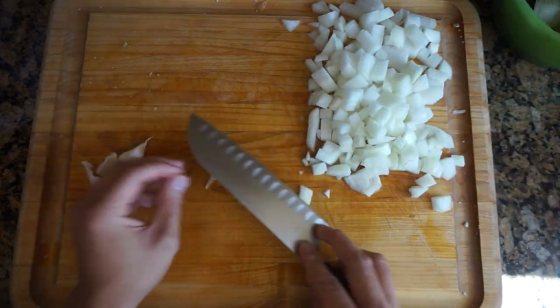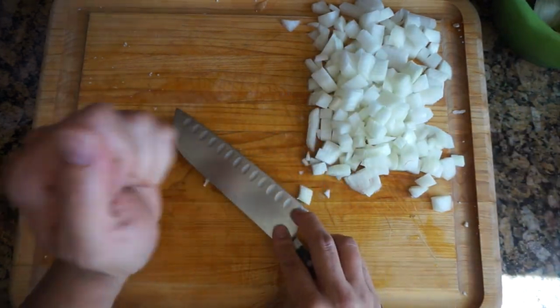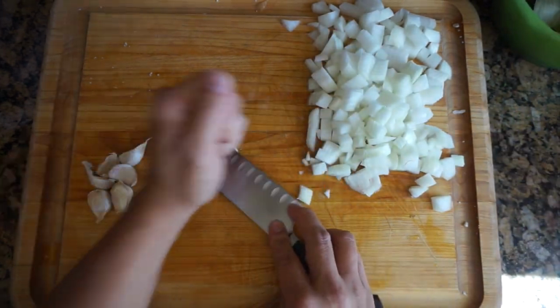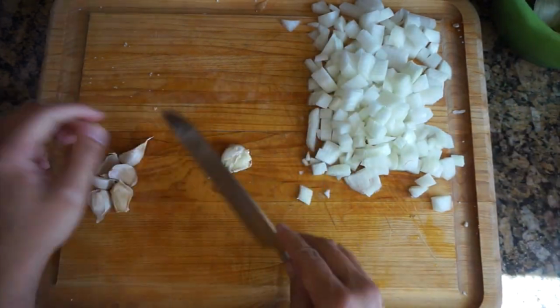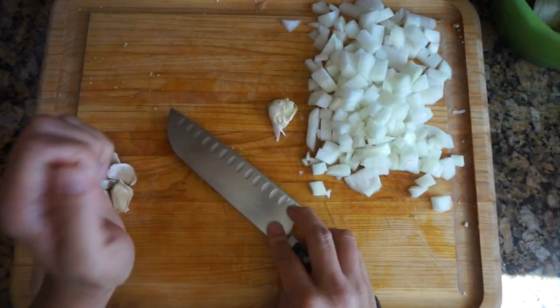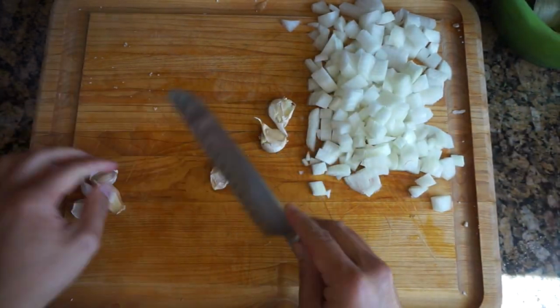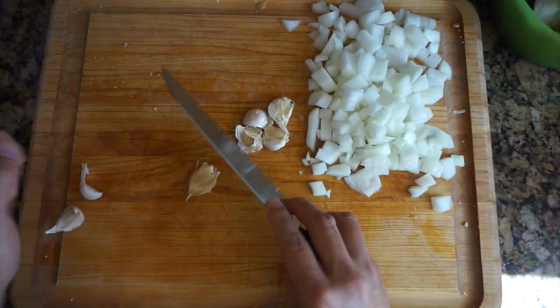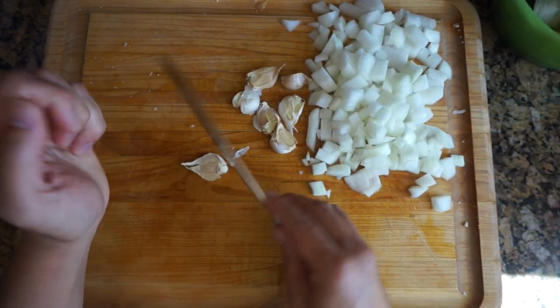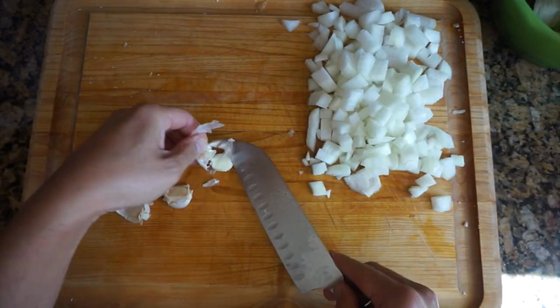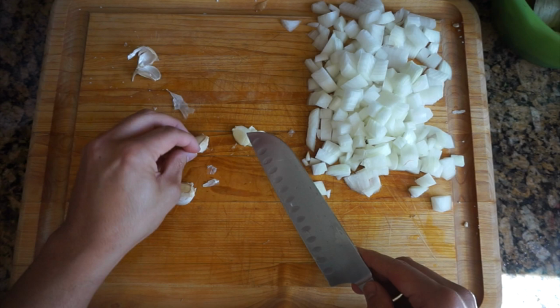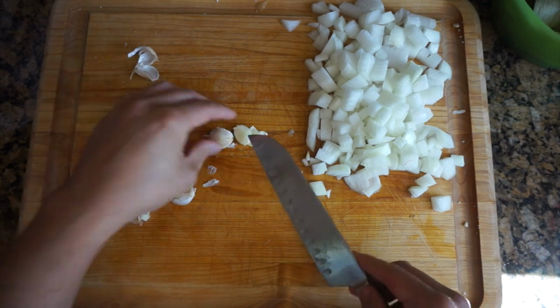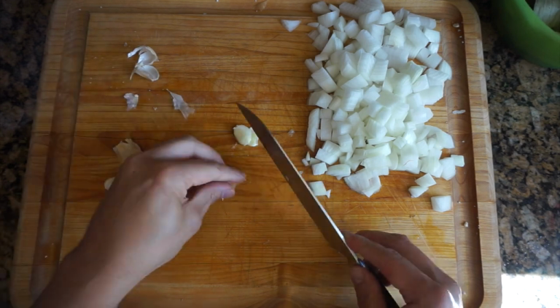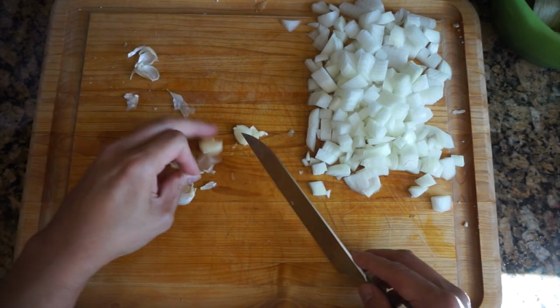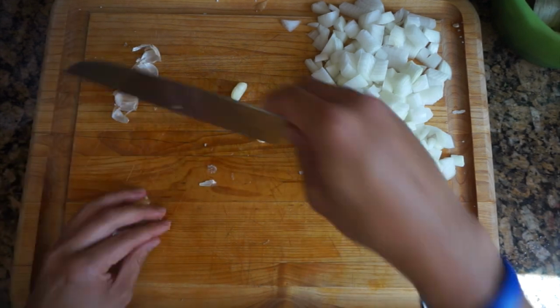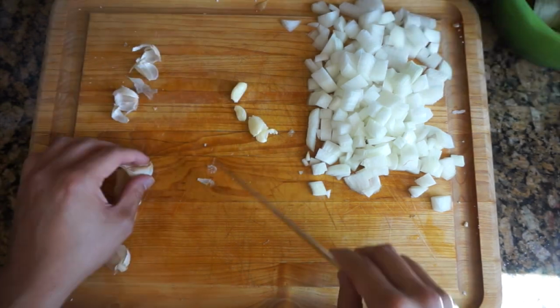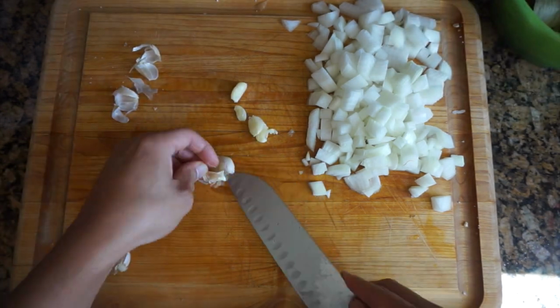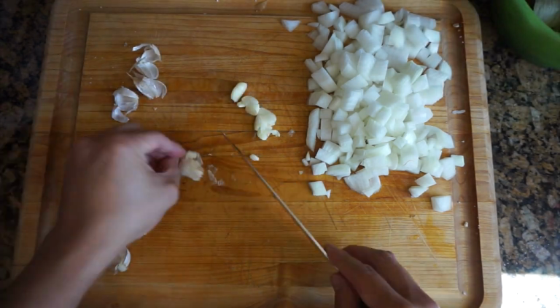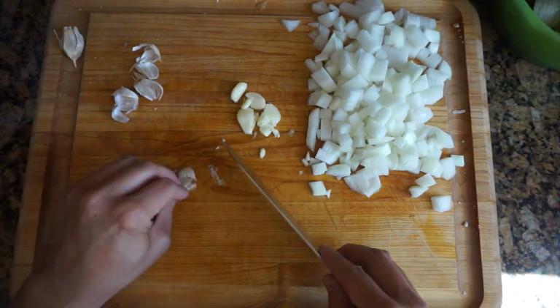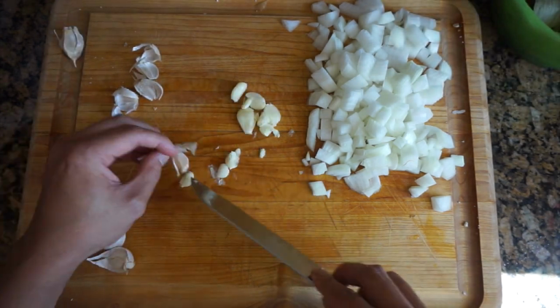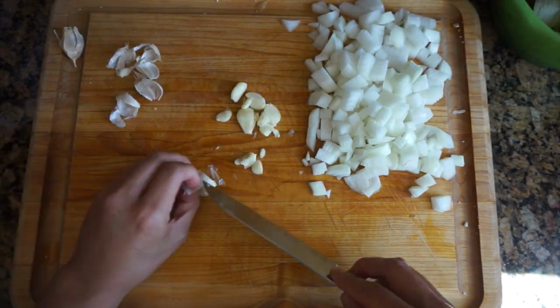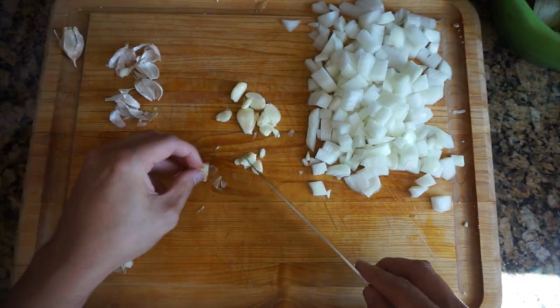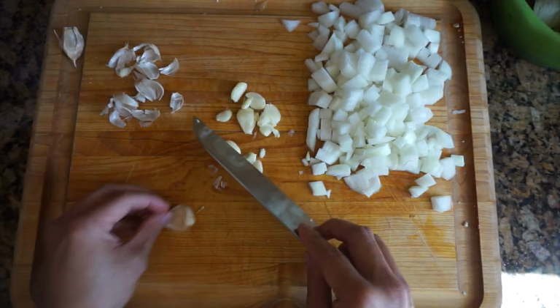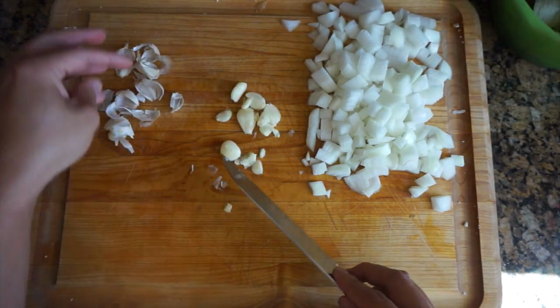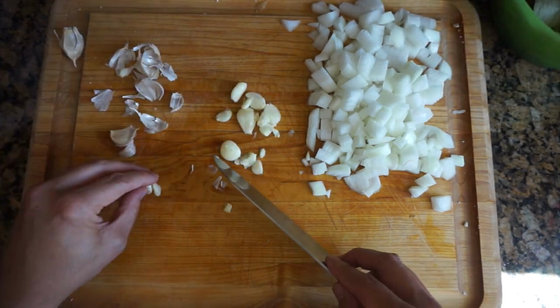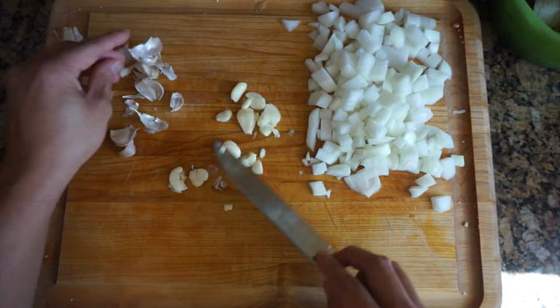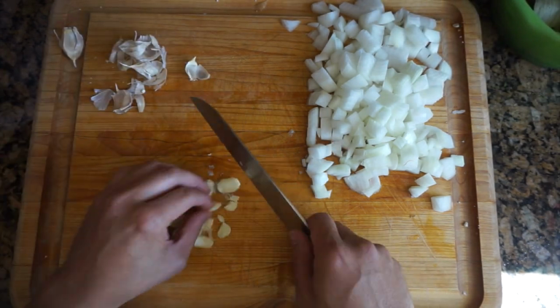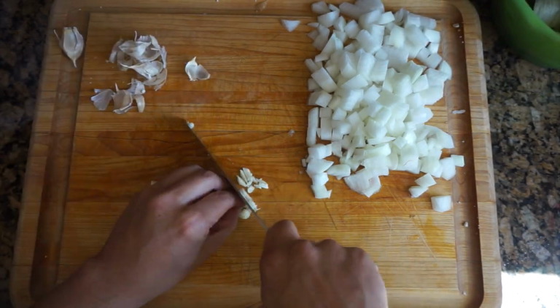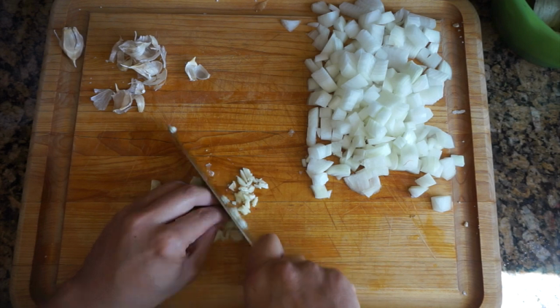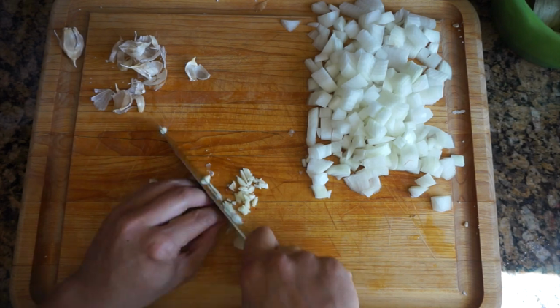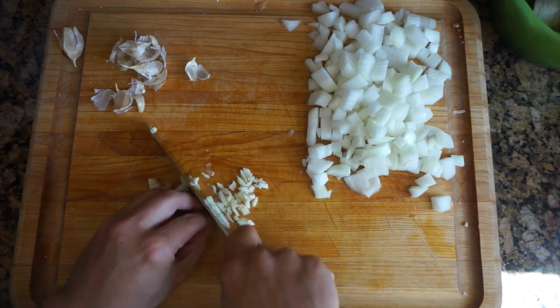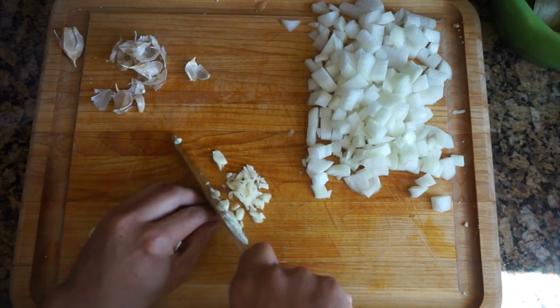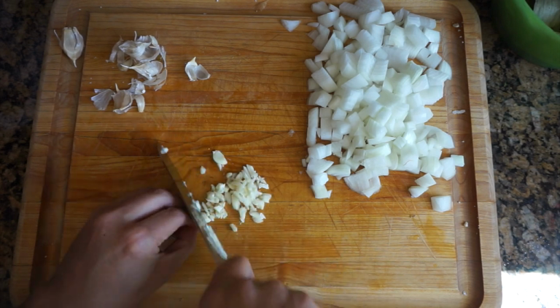I also minced some garlic. Garlic contains antioxidants, helps detoxify heavy metals, and honestly, it just makes dishes taste that much better.